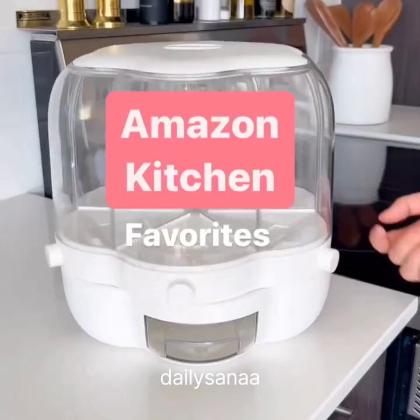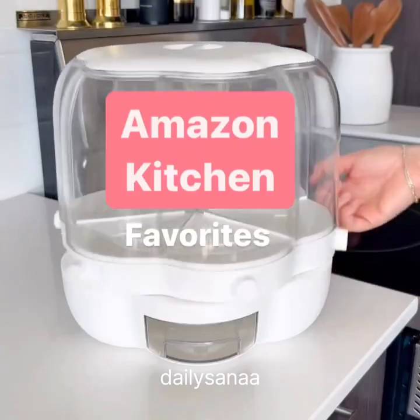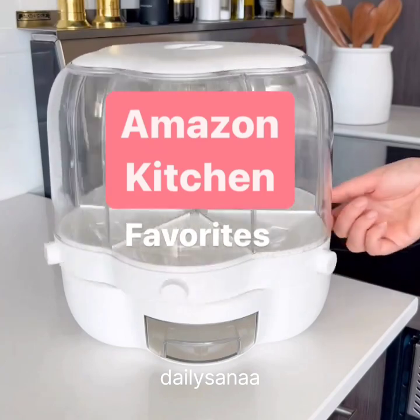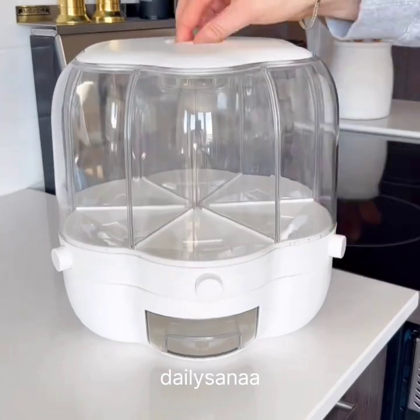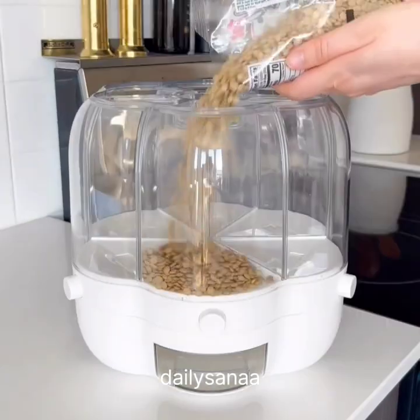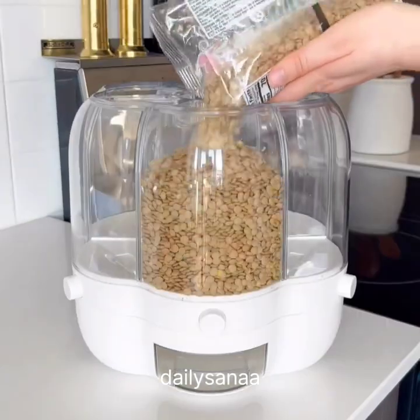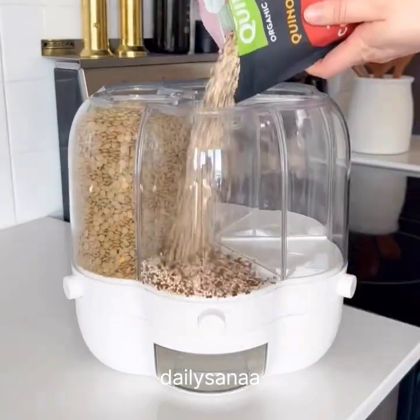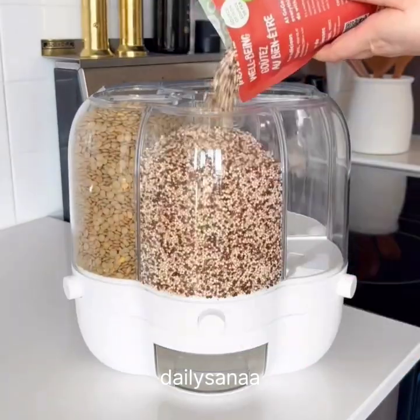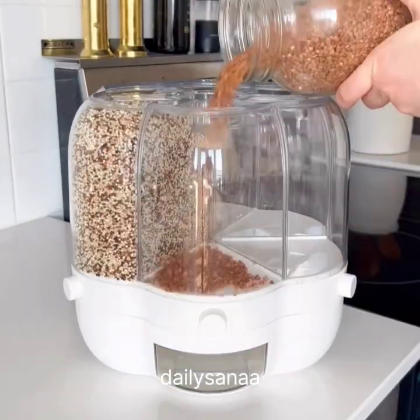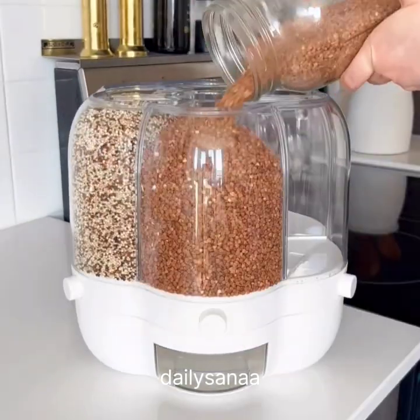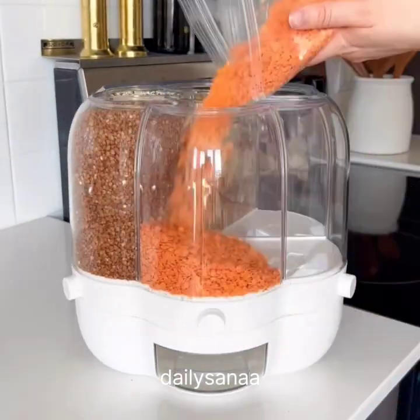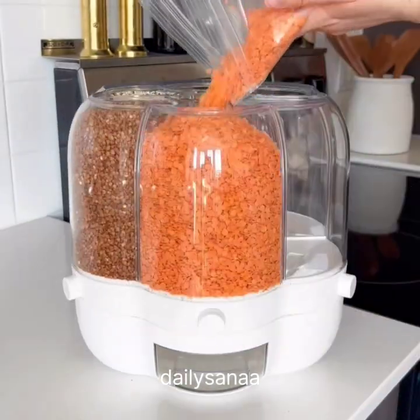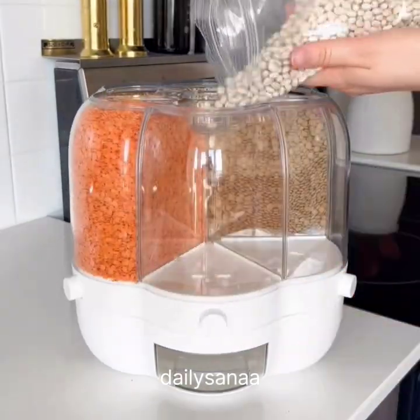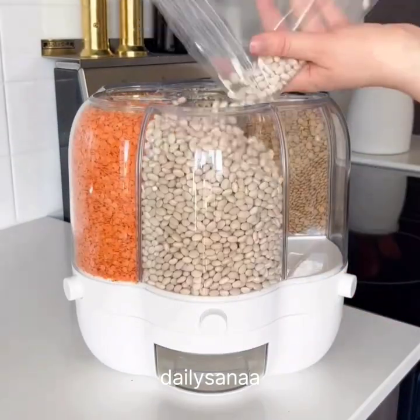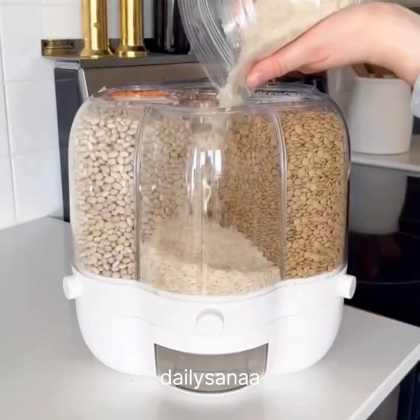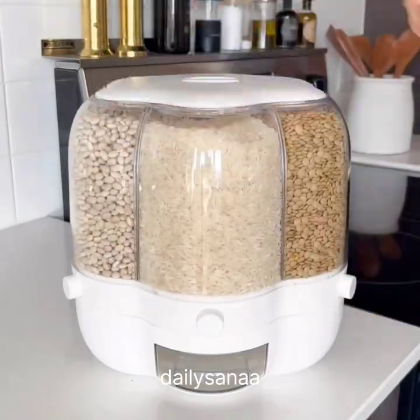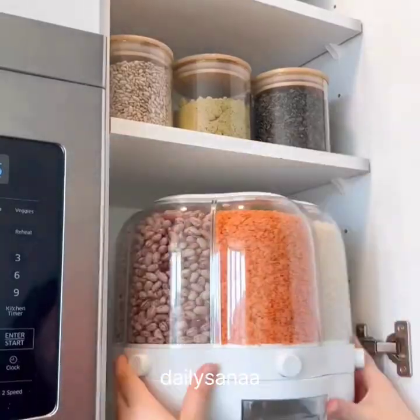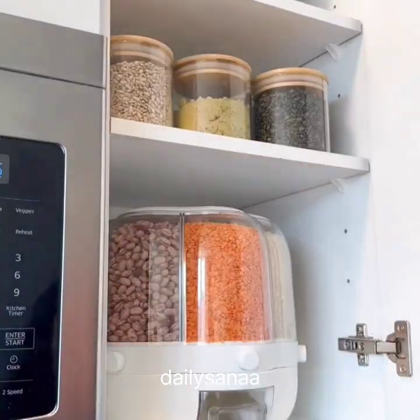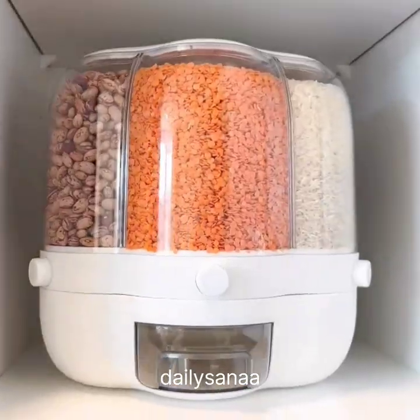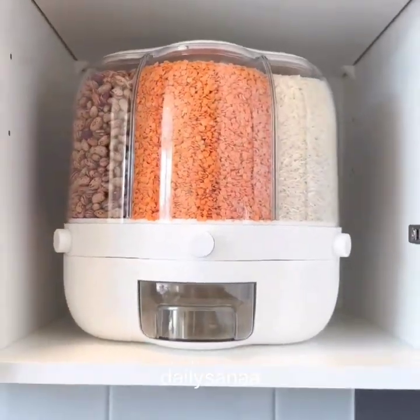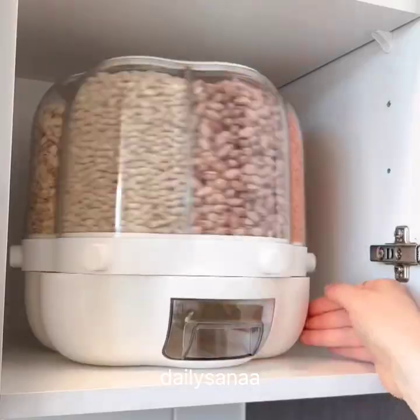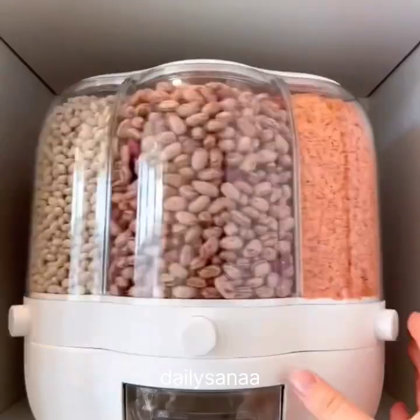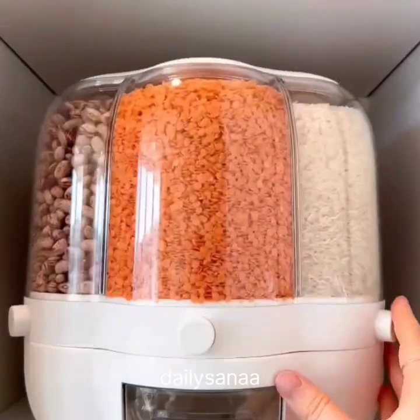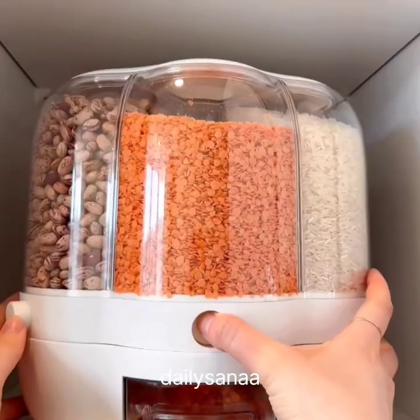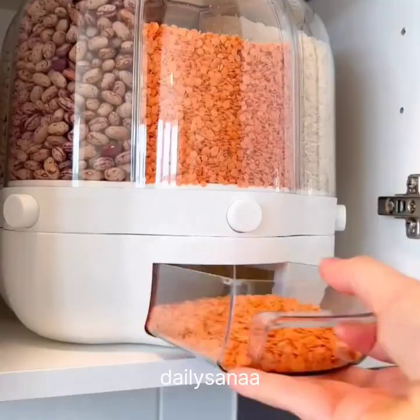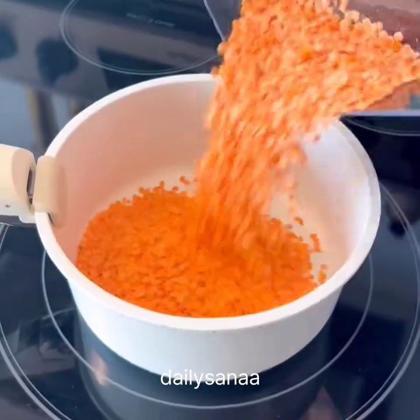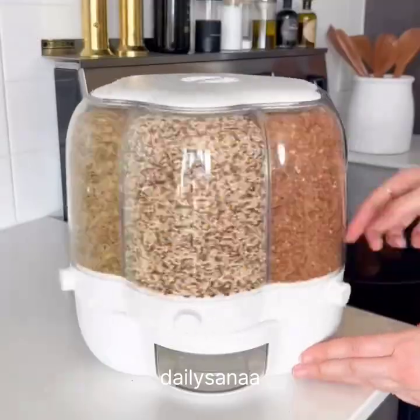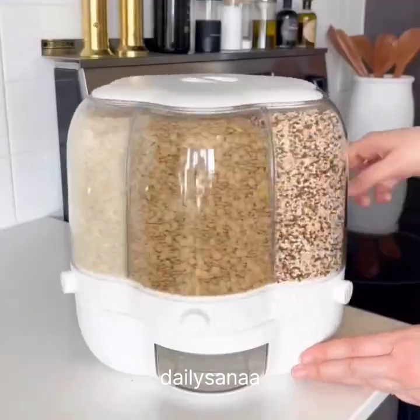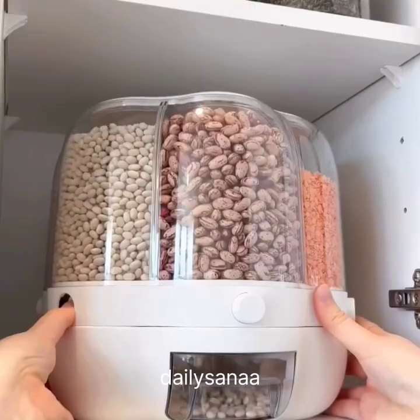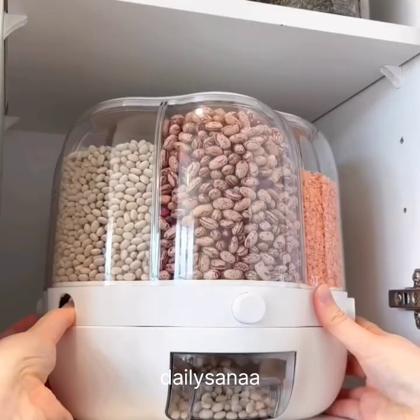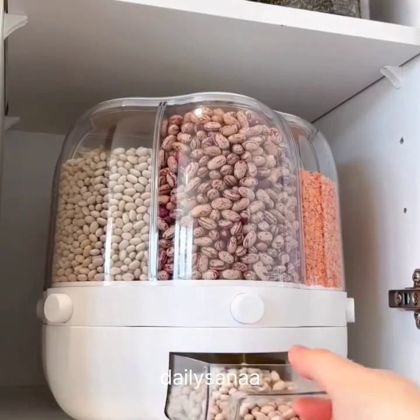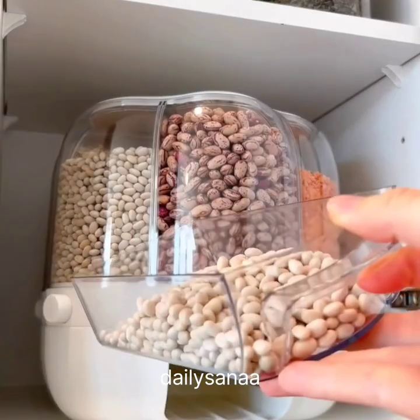Amazon Kitchen Favorites. This rotating dispenser has six compartments and each can be filled with about two pounds of small grain. It doesn't take up a lot of space and you can easily rotate it to the grain that you need. I also like that you can dispense grains from the side.